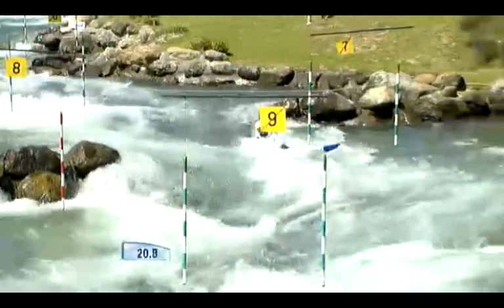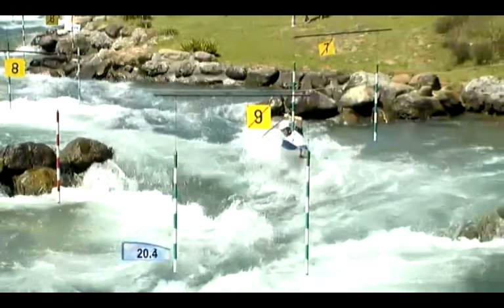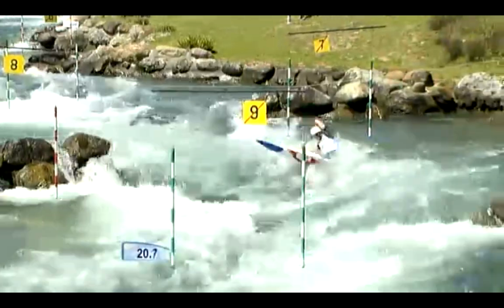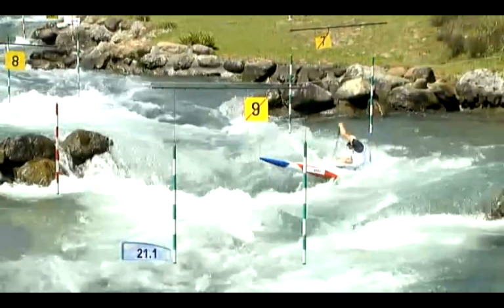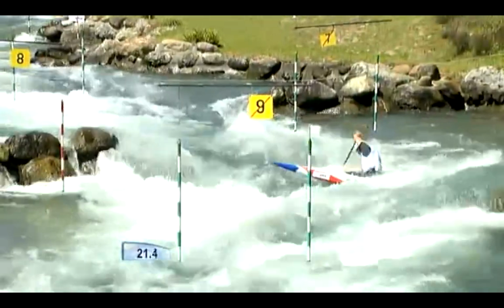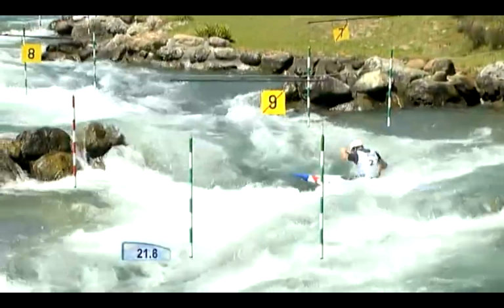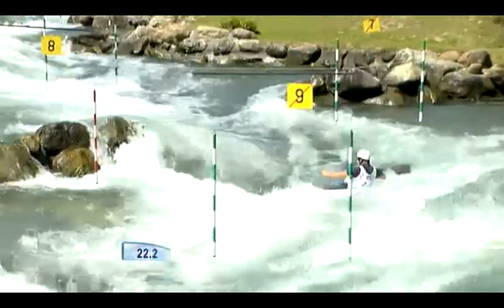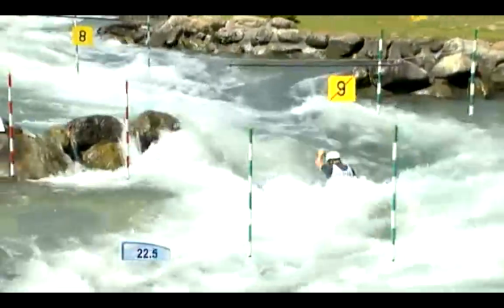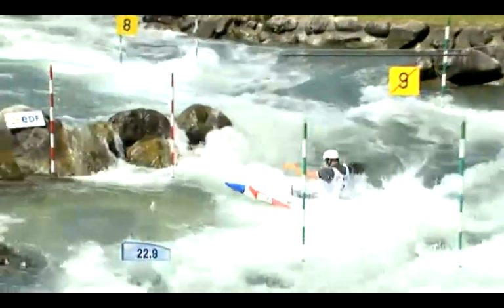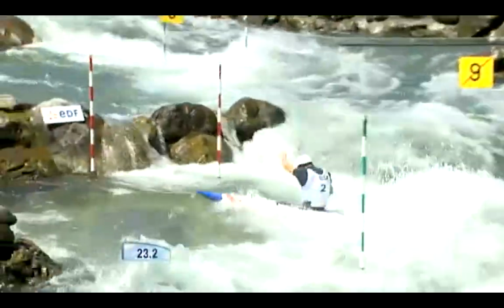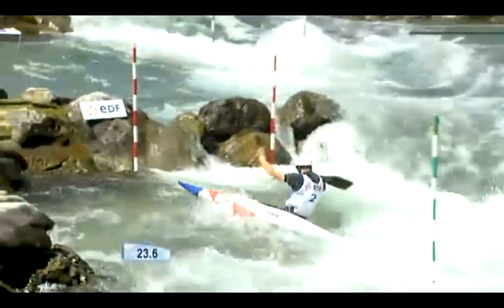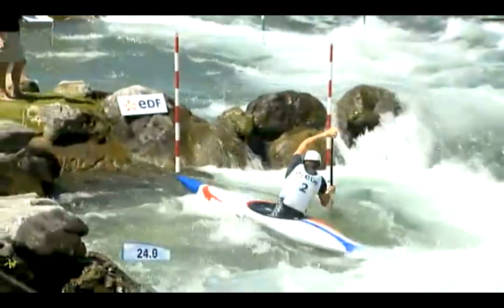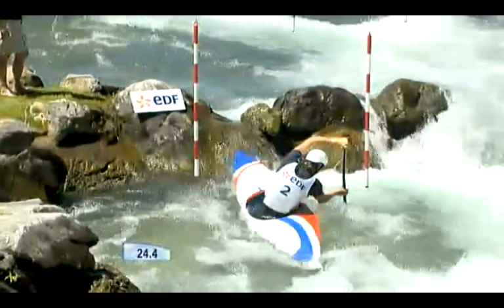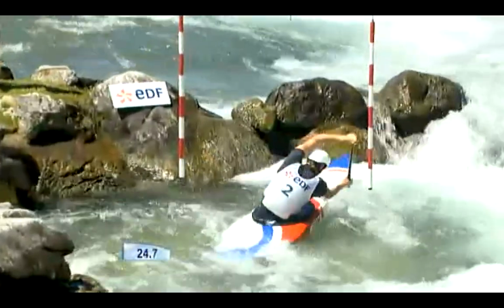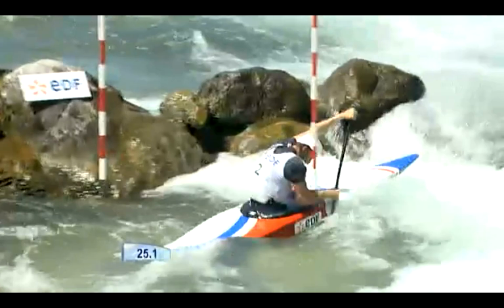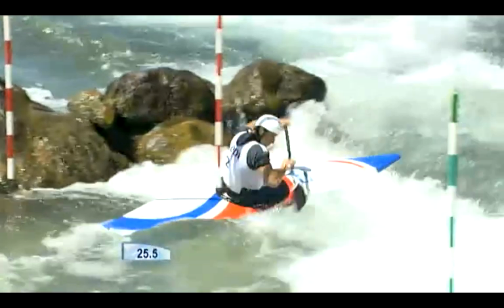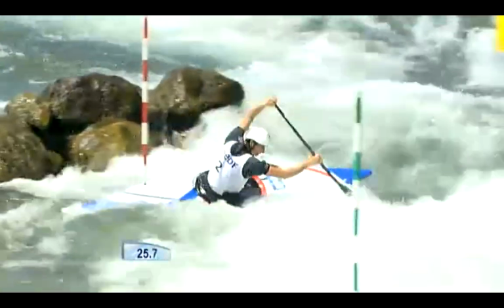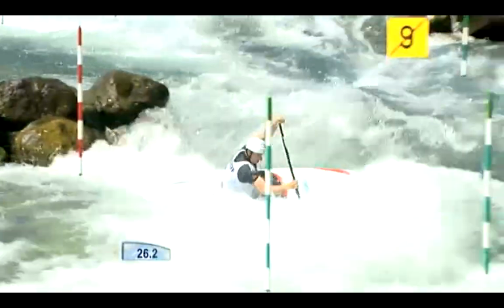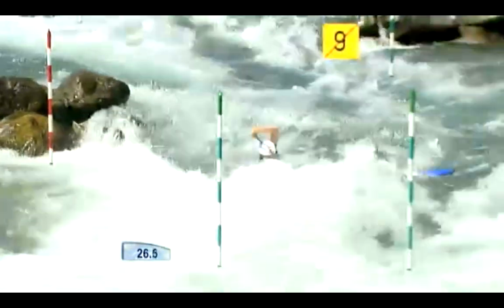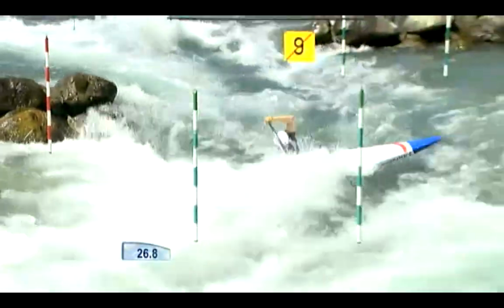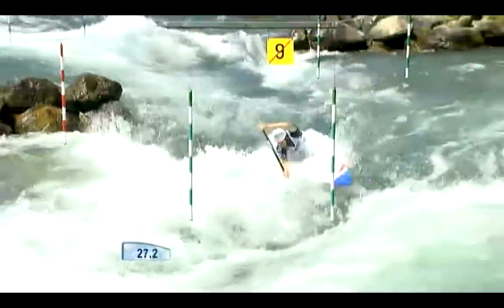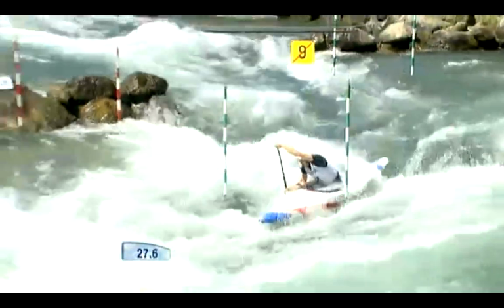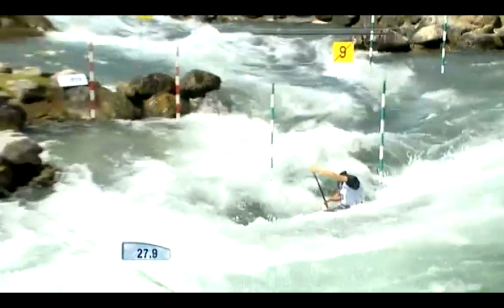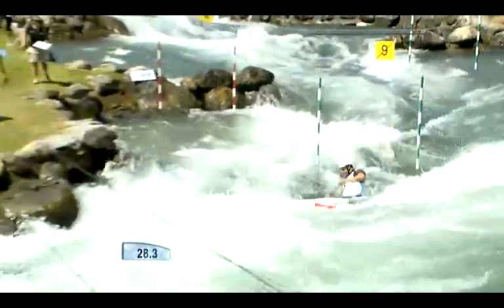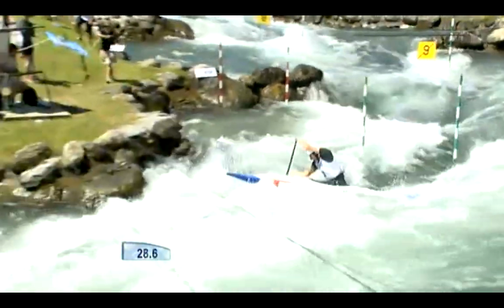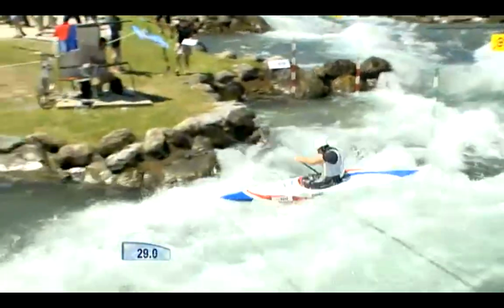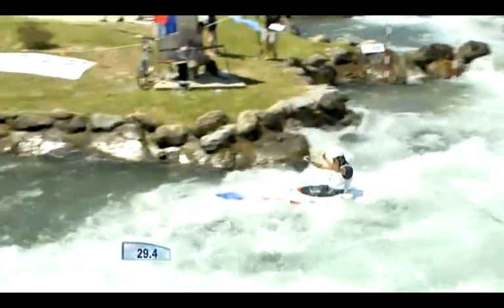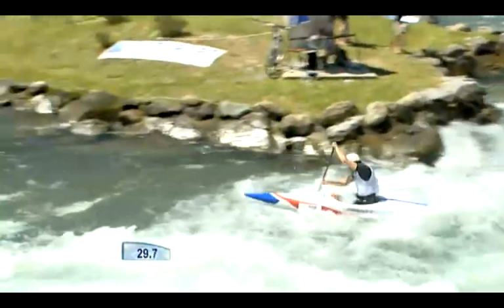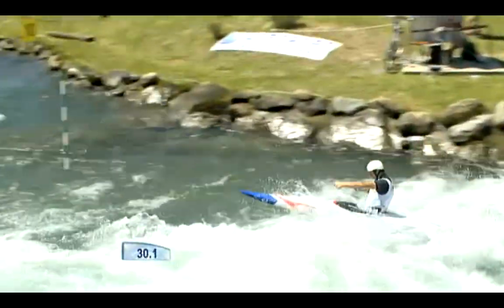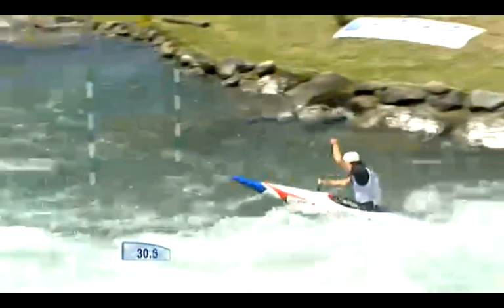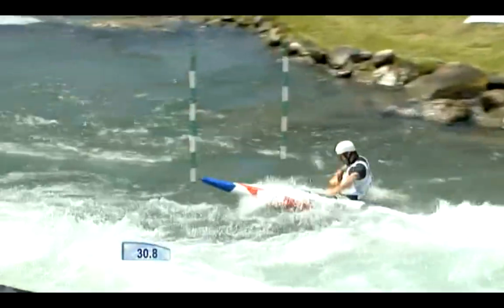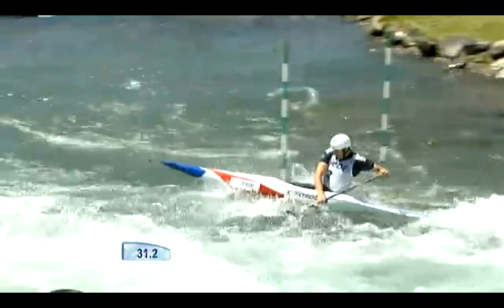He's kept his cards quite close to his chest so far. He did race at the European Championships, became silver medal there. Hasn't raced much since then, but he's looking absolutely commanding on the top part of the course here.